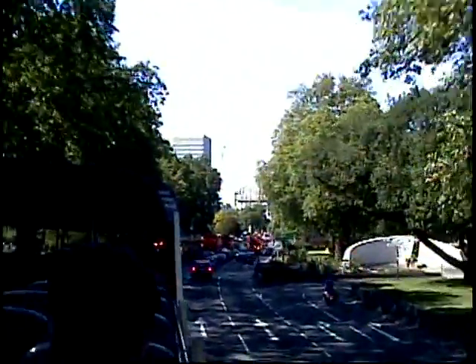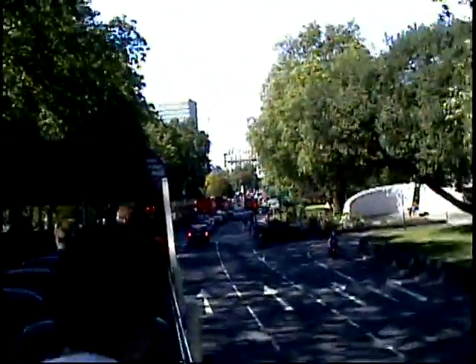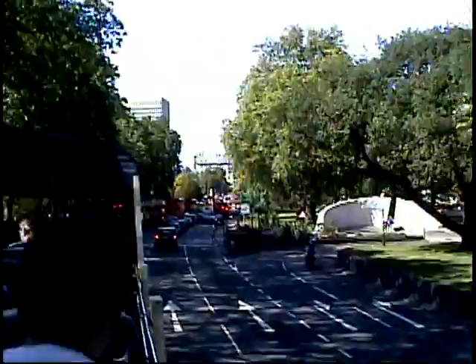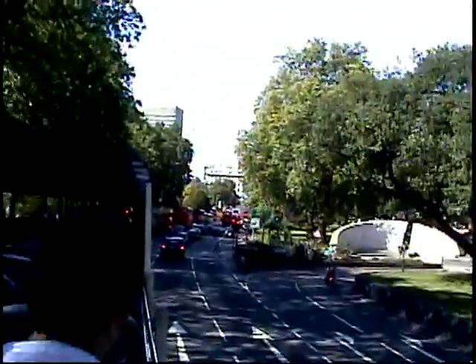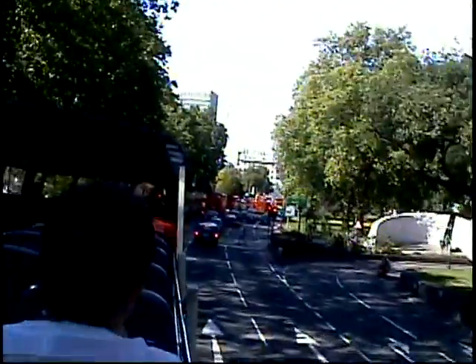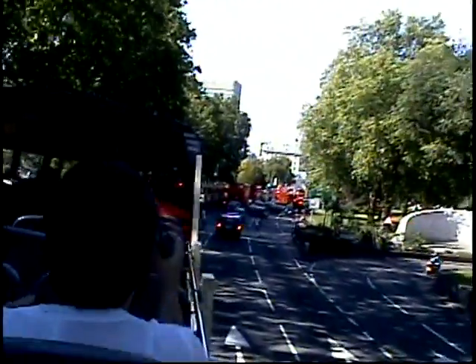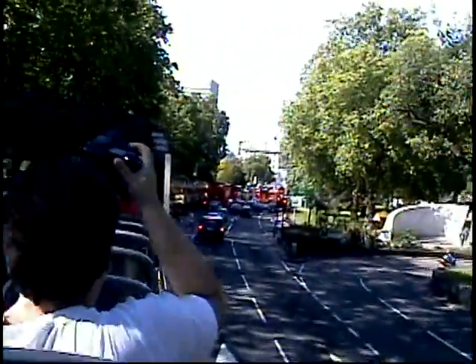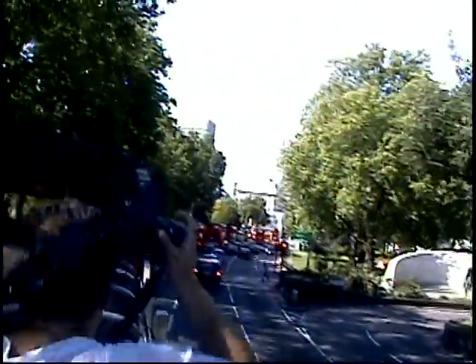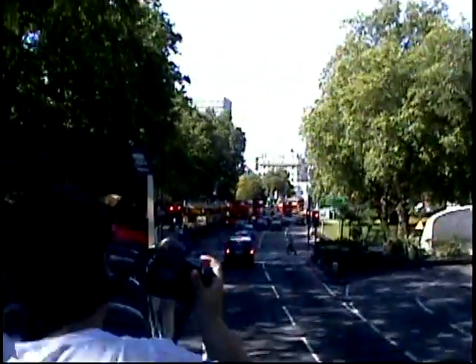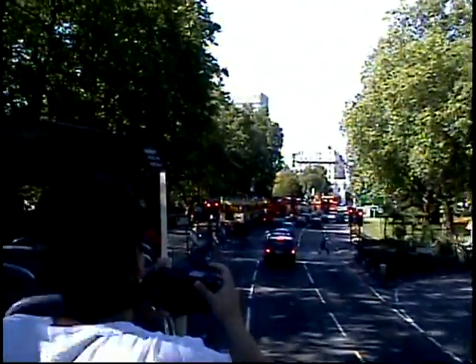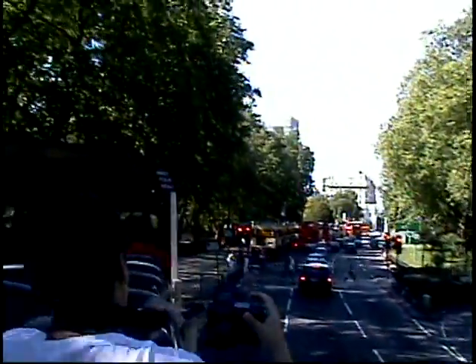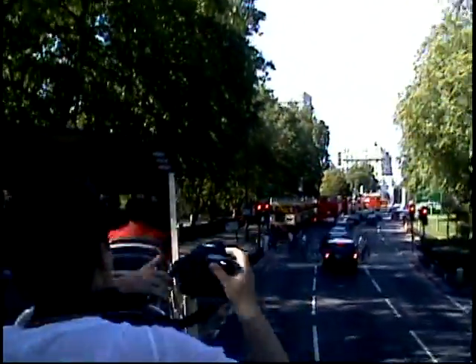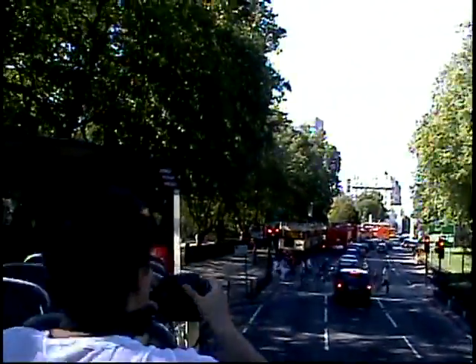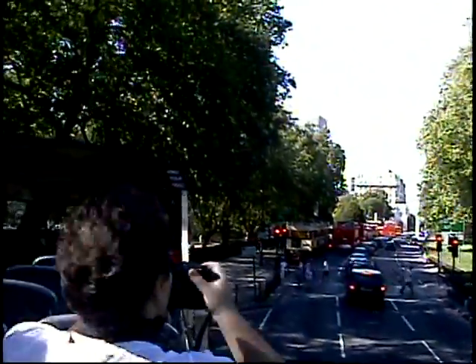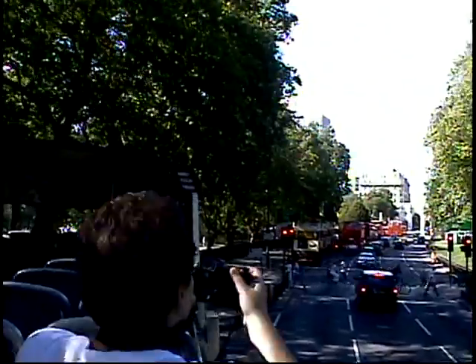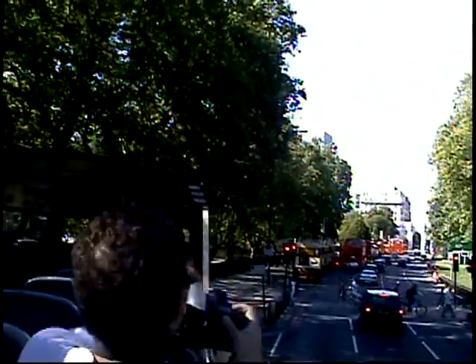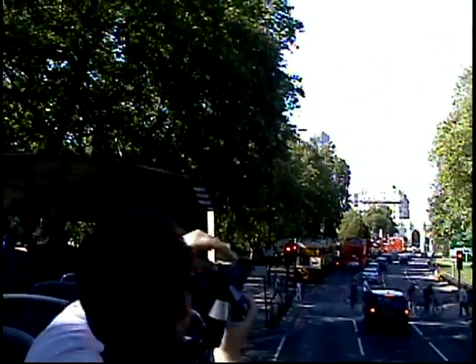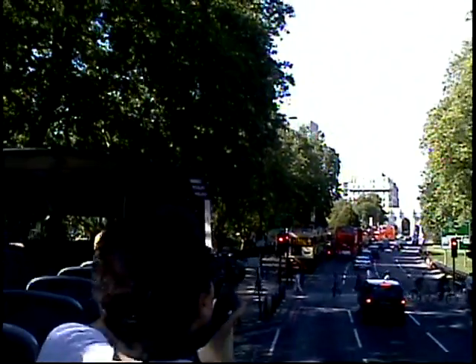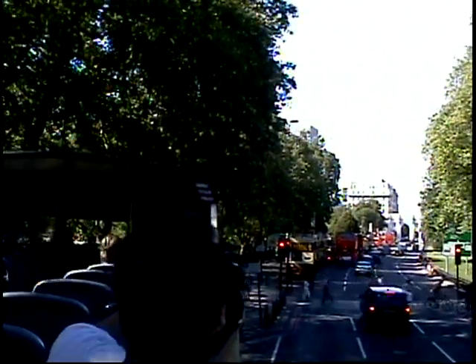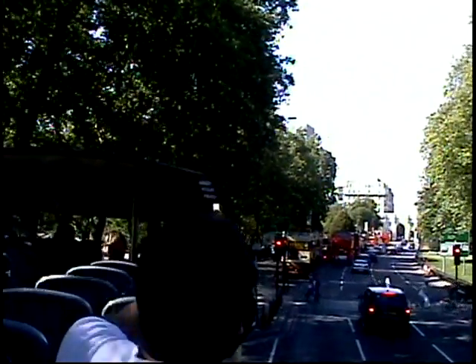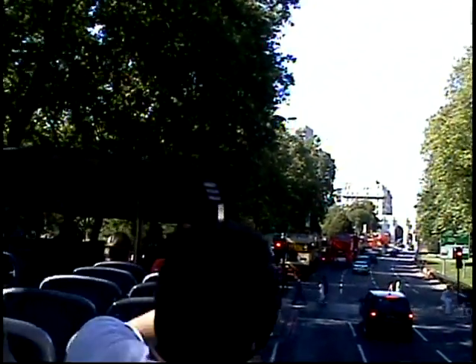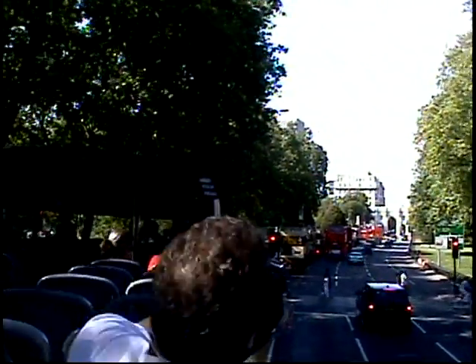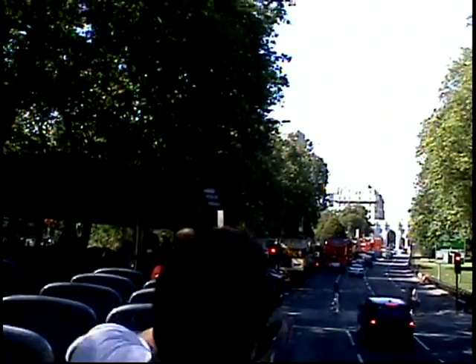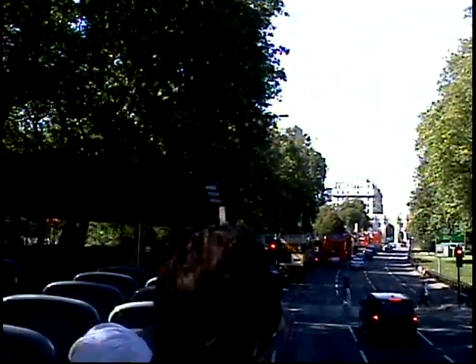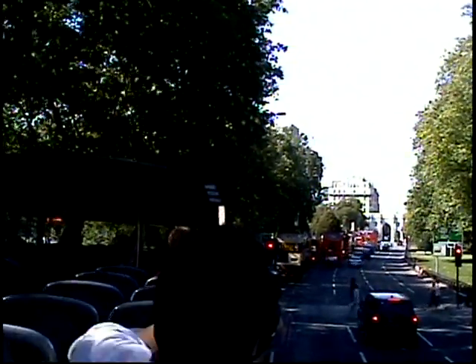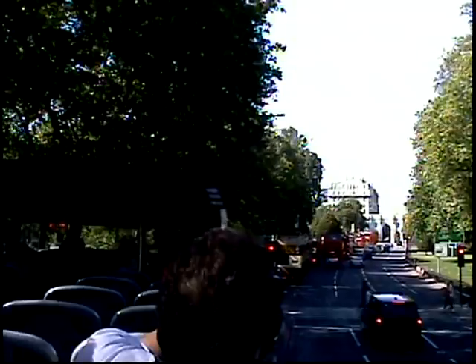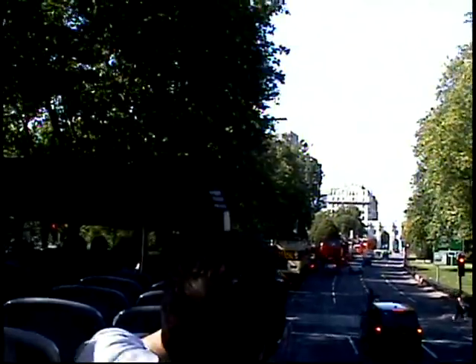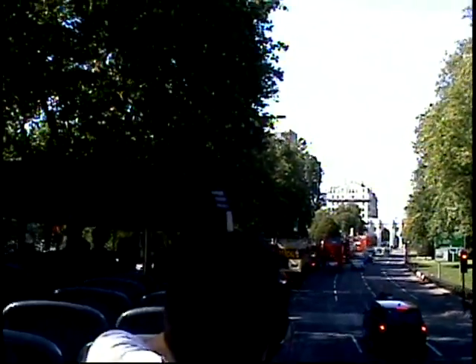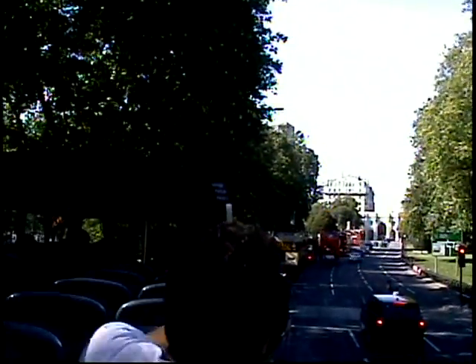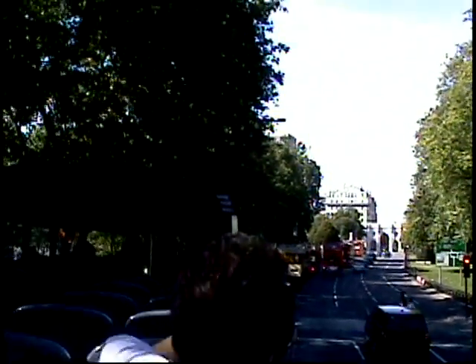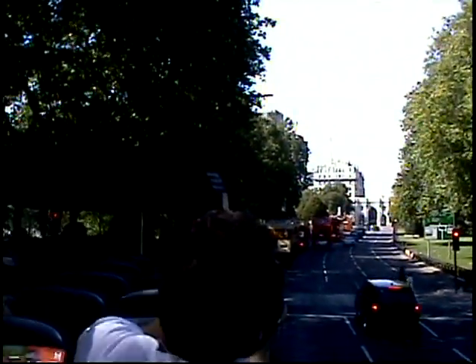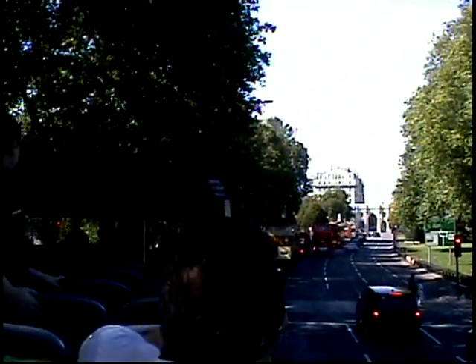We're pulling up to our Marble Arch stop. This is the last stop for the Red Tour on this bus. If you want to carry on with Red, you can do it from here. If you want to change to Blue to go west, you can do it from here as well. We'll jump down the bus and find out exactly where you need to go.